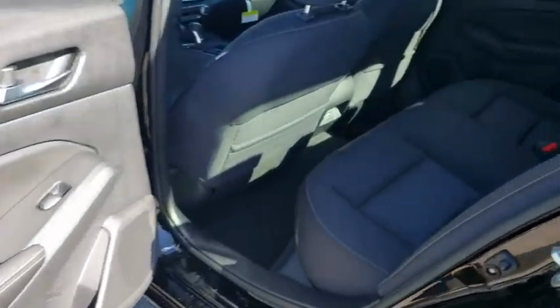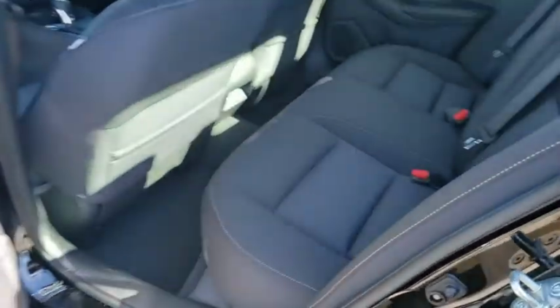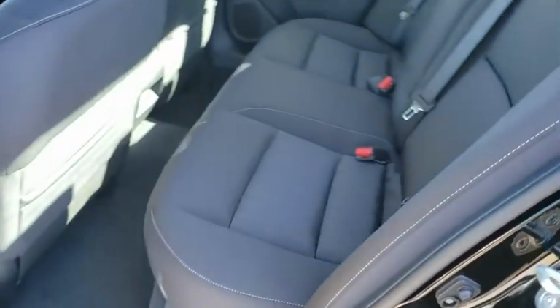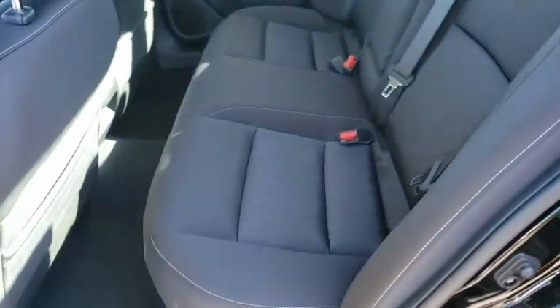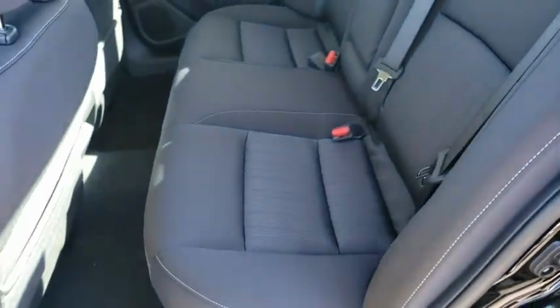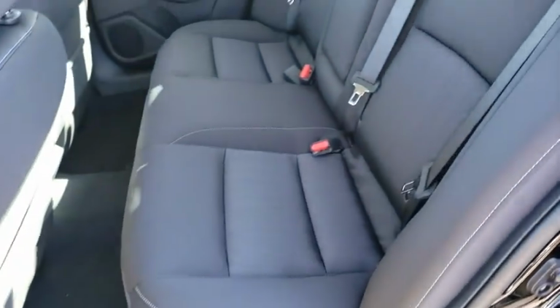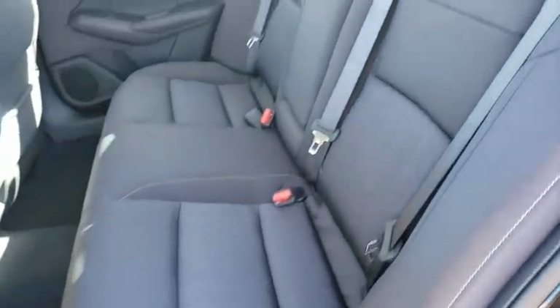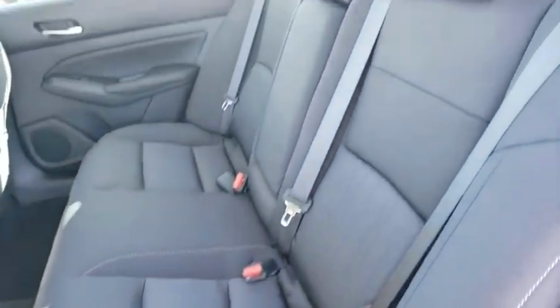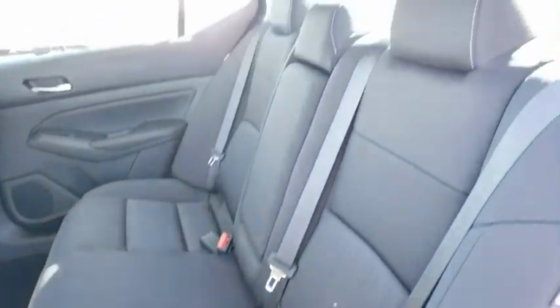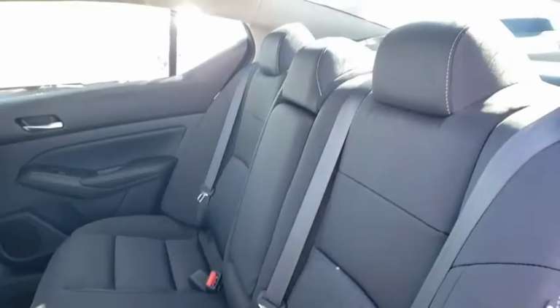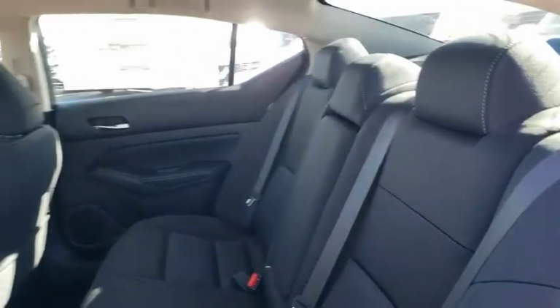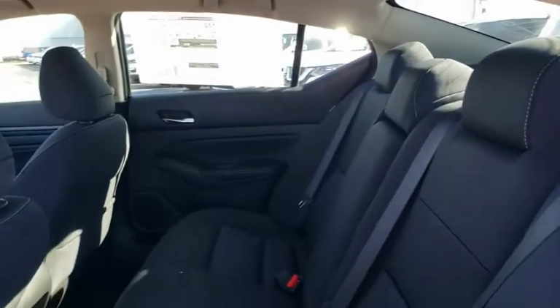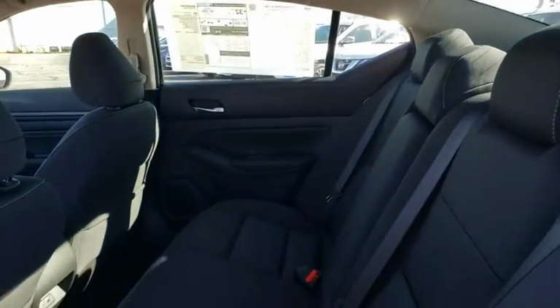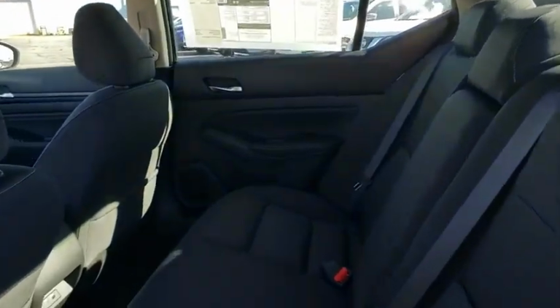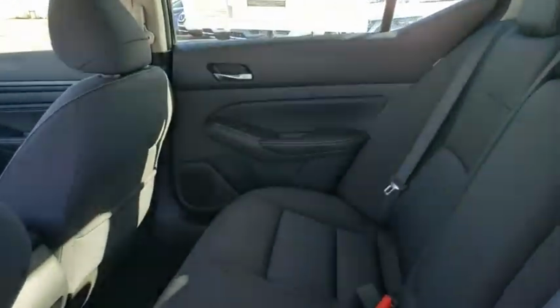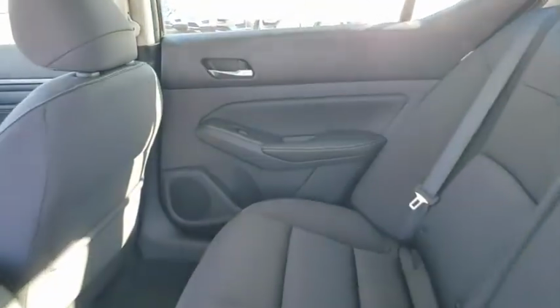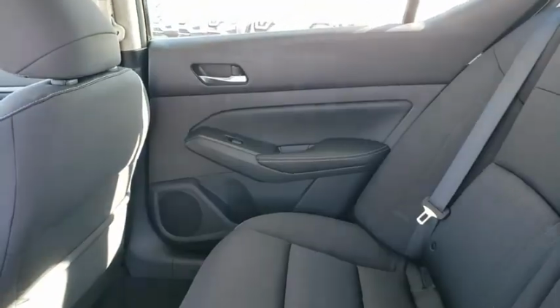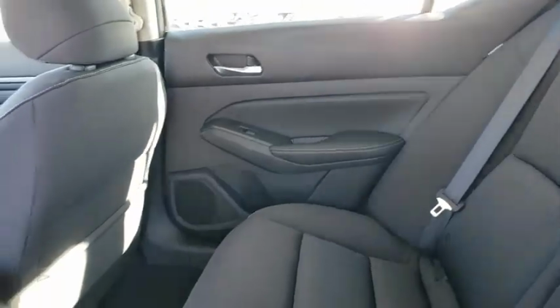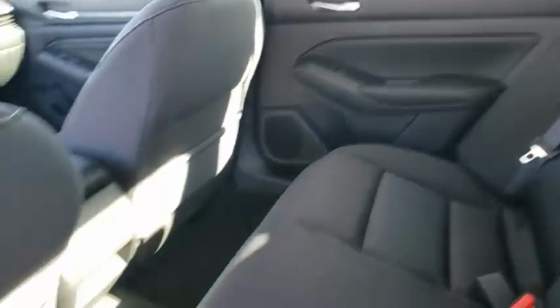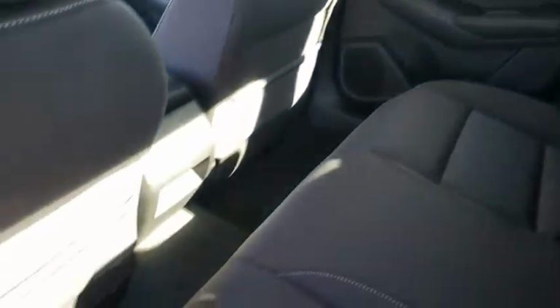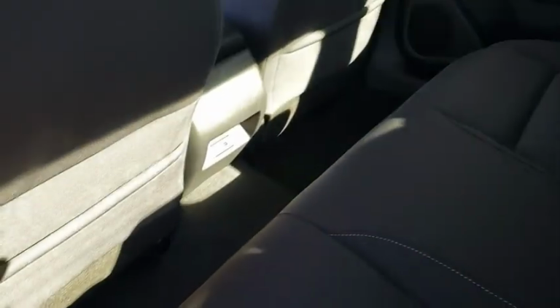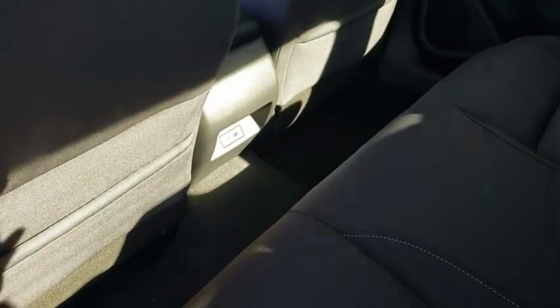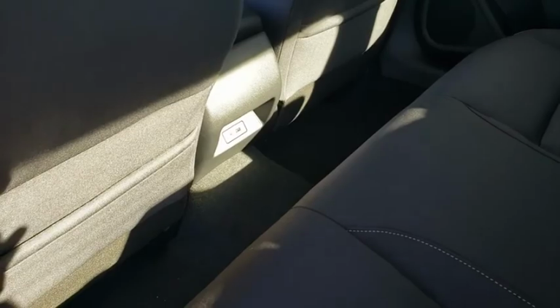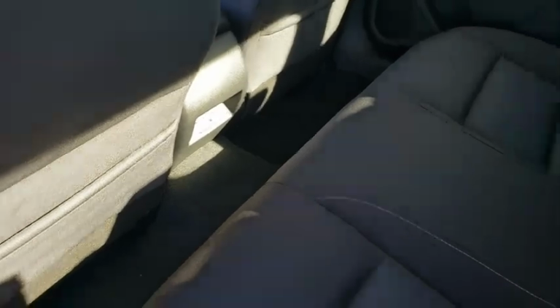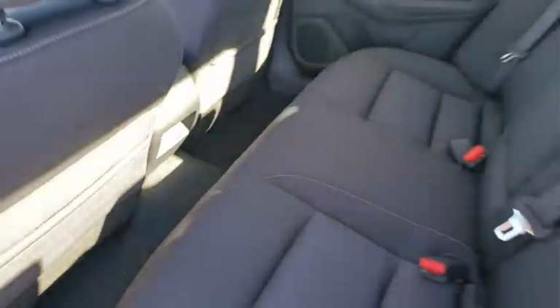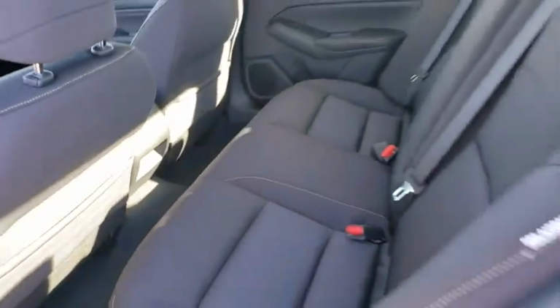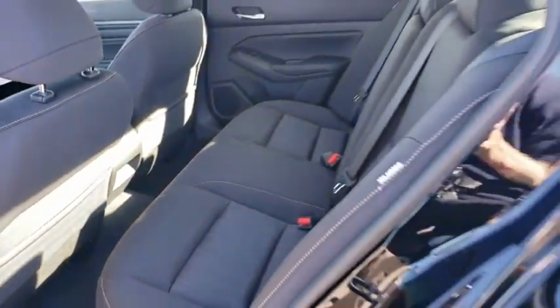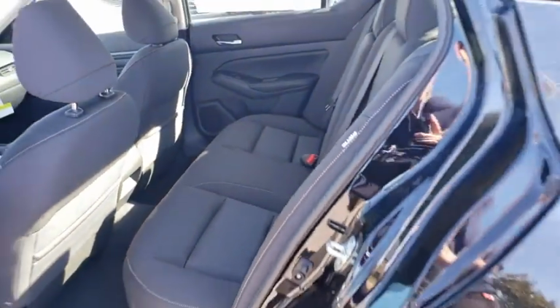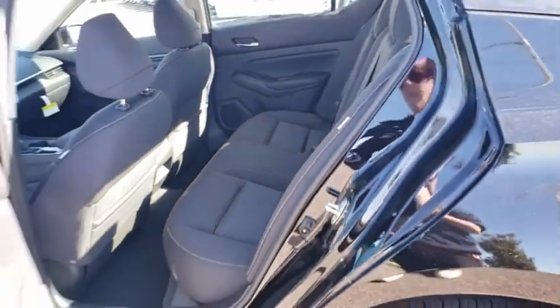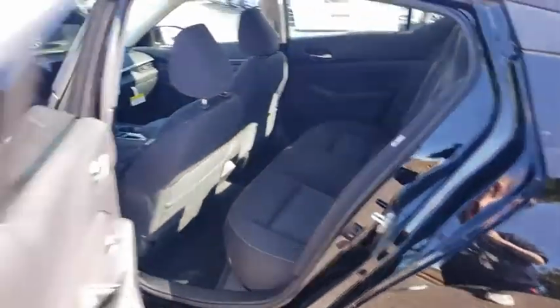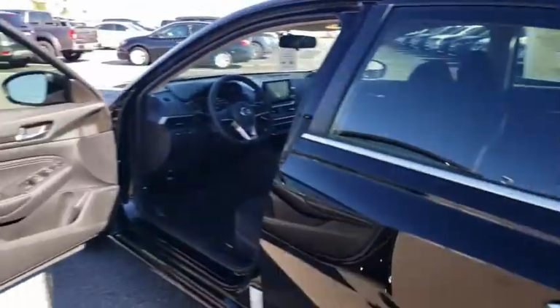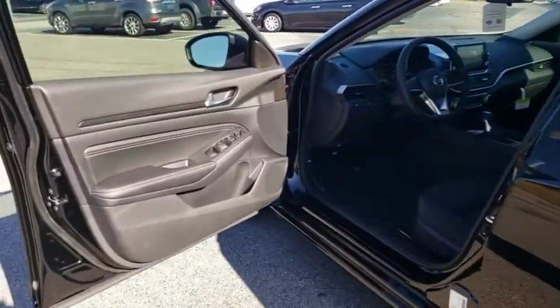dual airbags, power steering, four-wheel disc brakes, power windows, rear window defroster, trip computer, security system, electronic stability control, tachometer, brake assist,